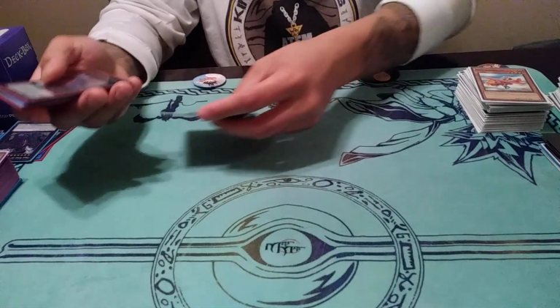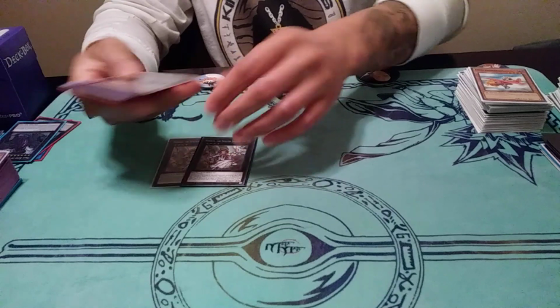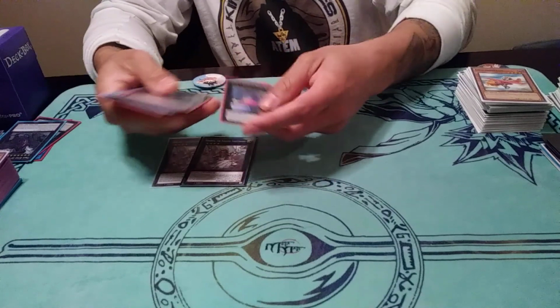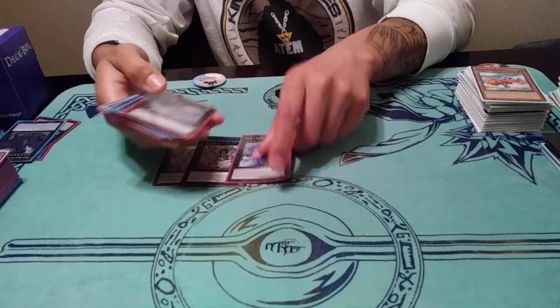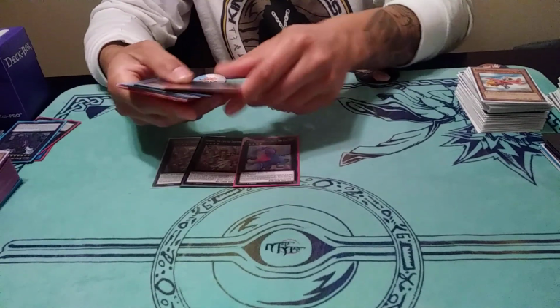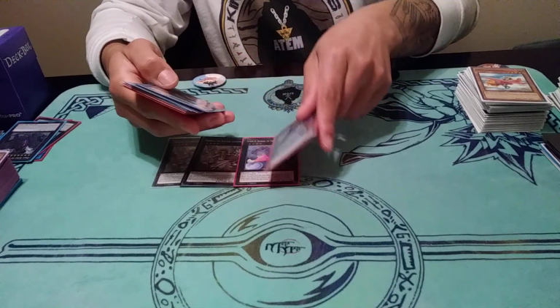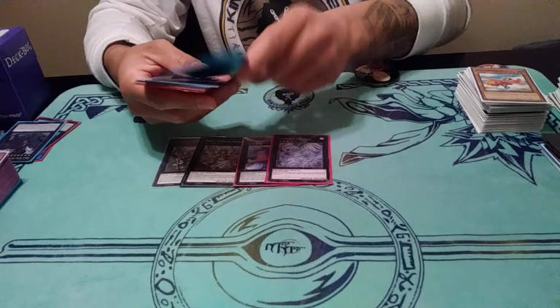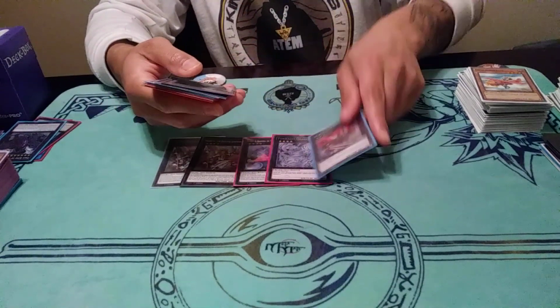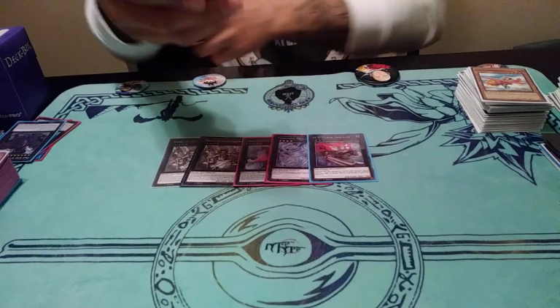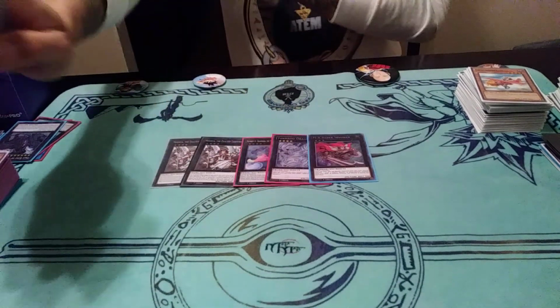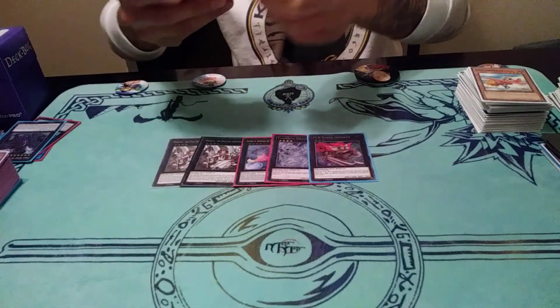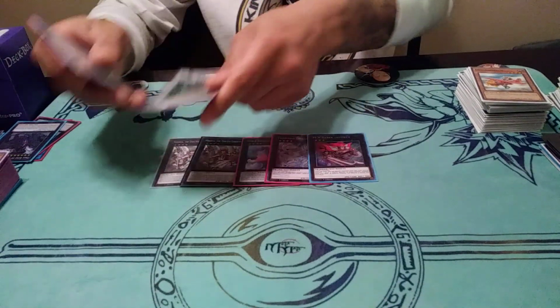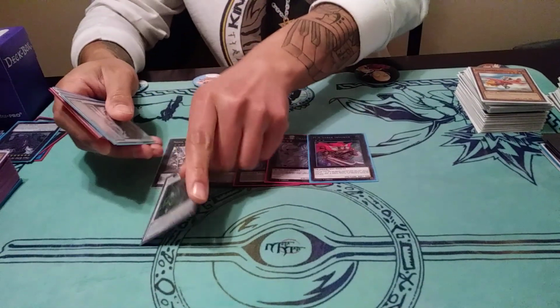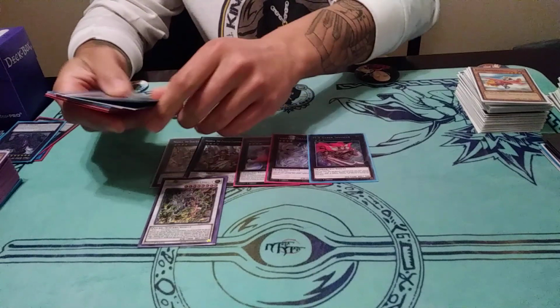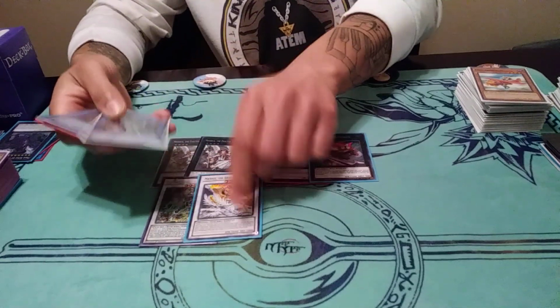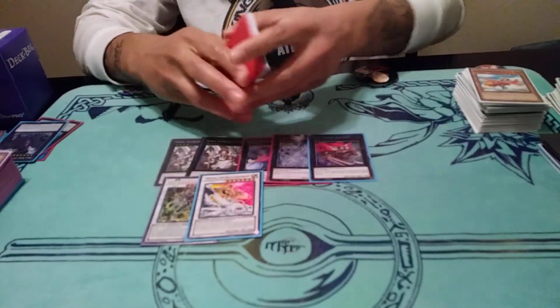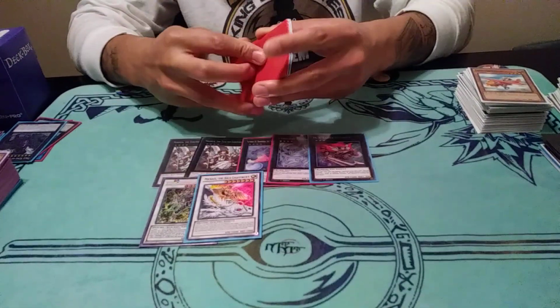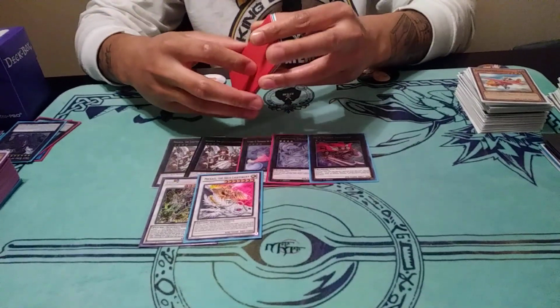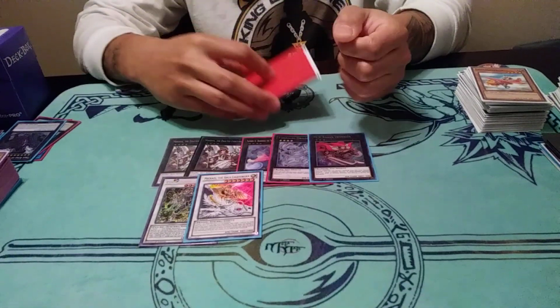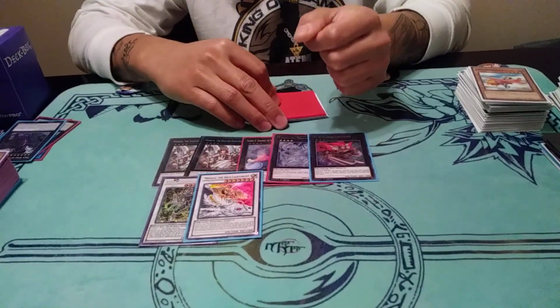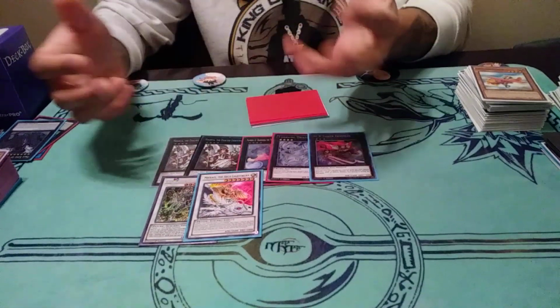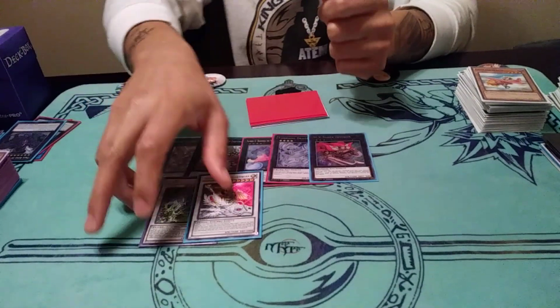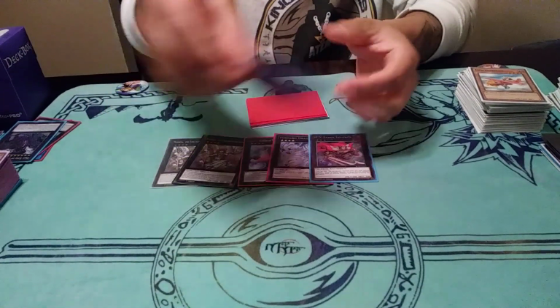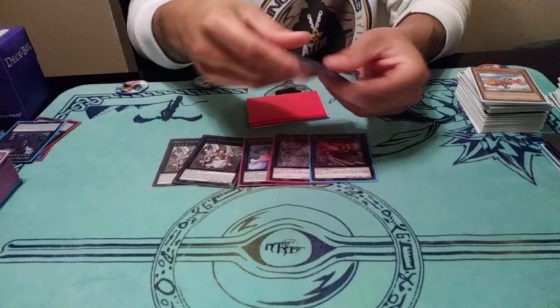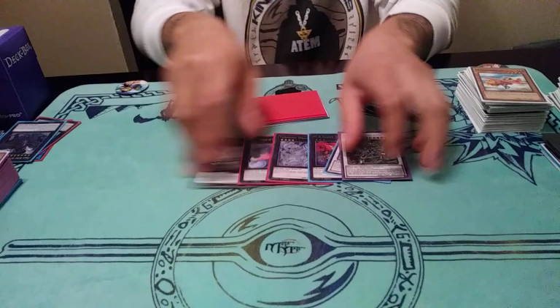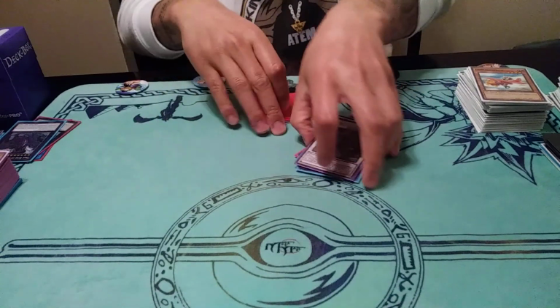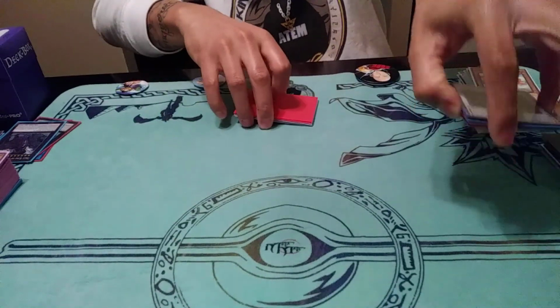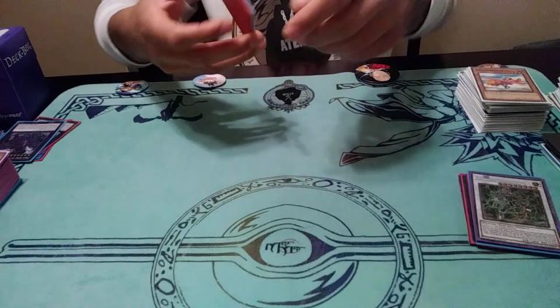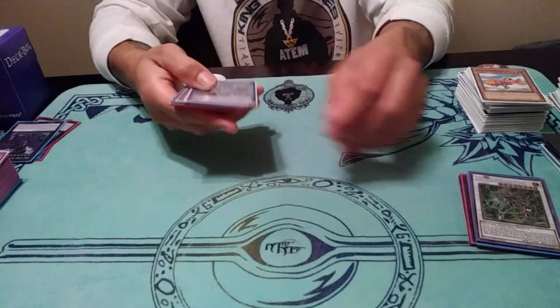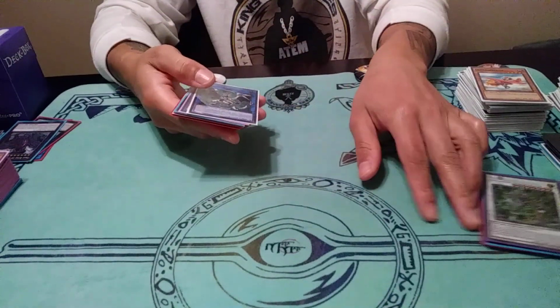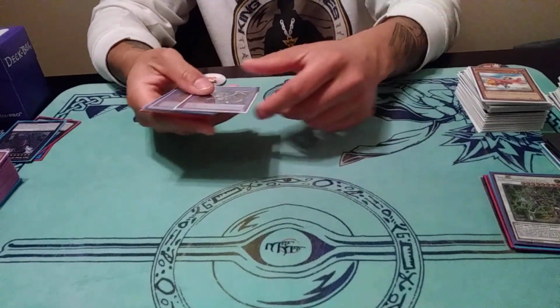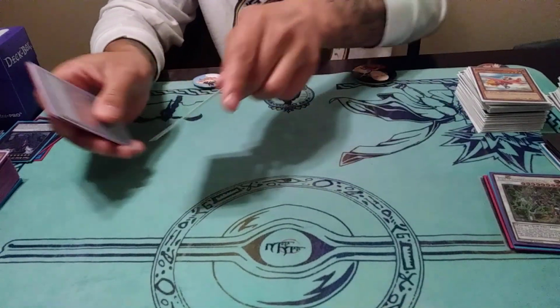Two Minervas, one Baguska, one Tornado Dragon, and one Epic Savior Volker for the XYZs. Synchros are Omega and Michael. A lot more synchros come up but this deck is heavier on the Link Summoning mechanic because Lightswords go crazy — they really do go crazy.